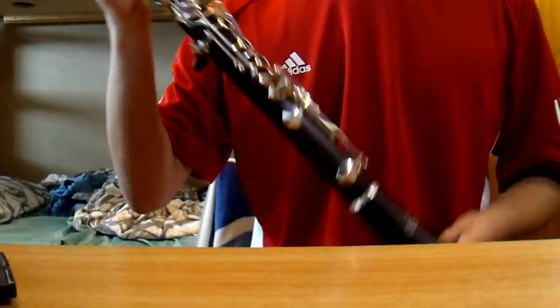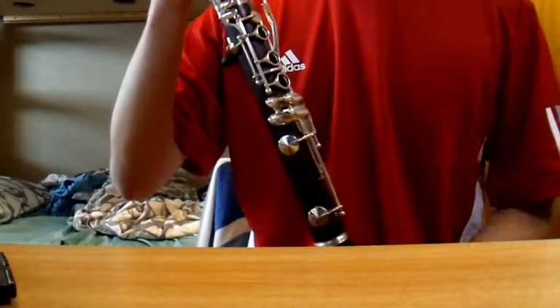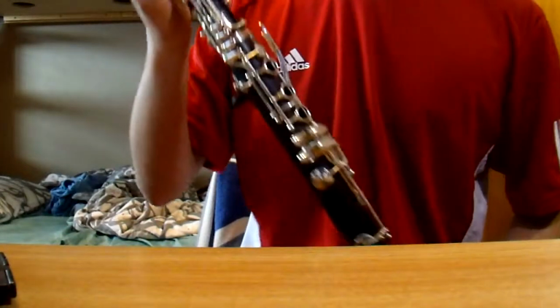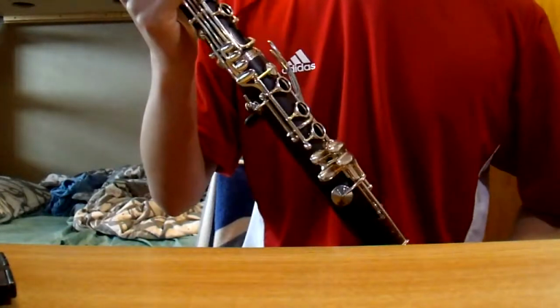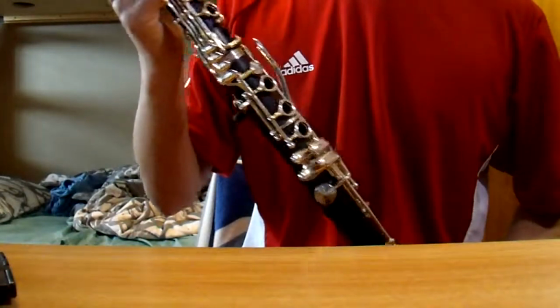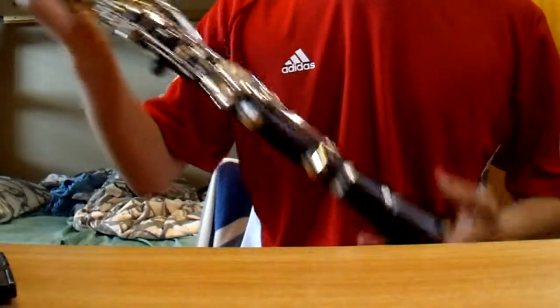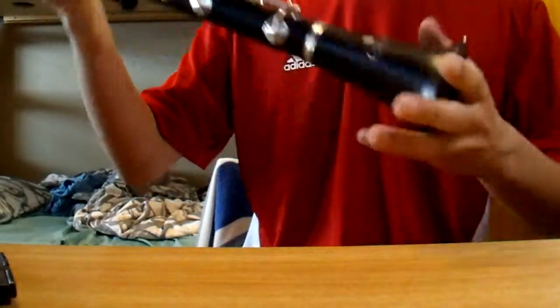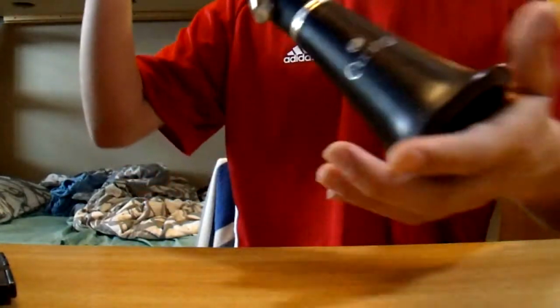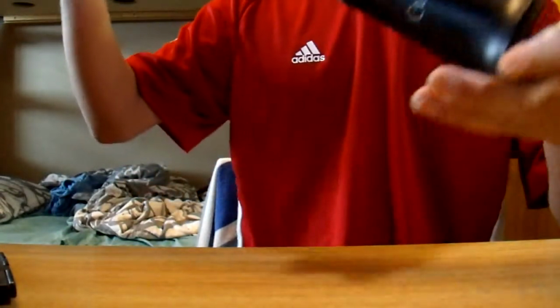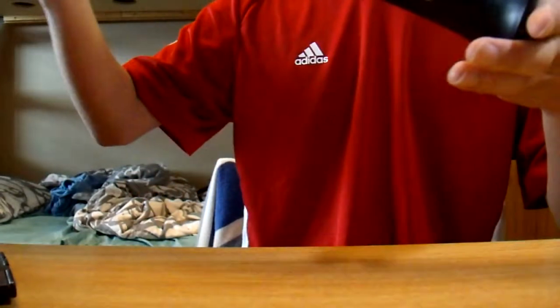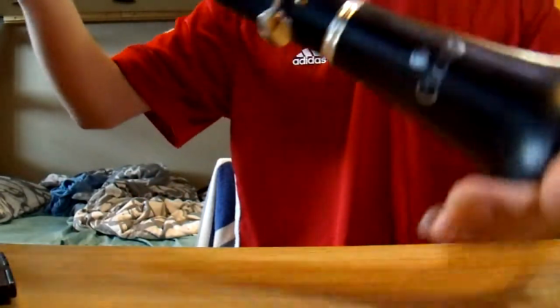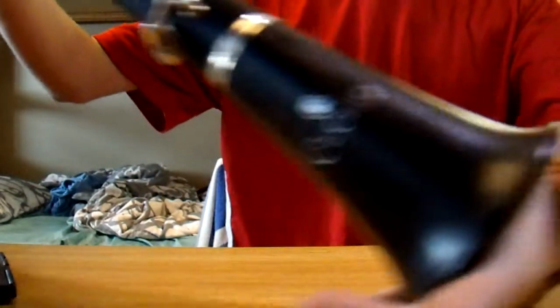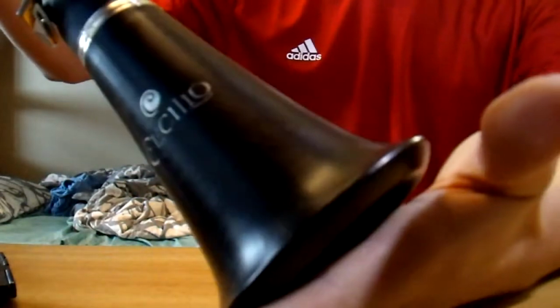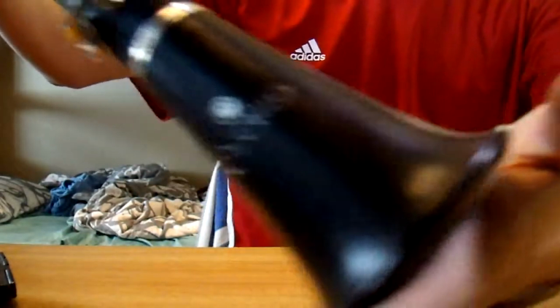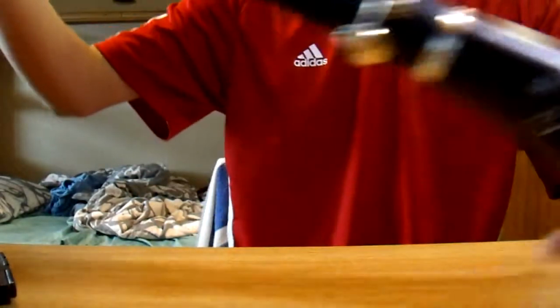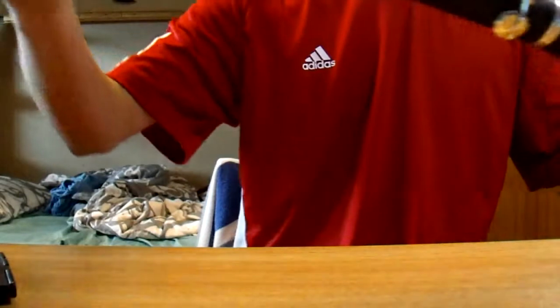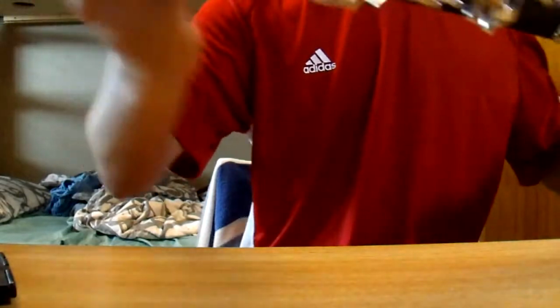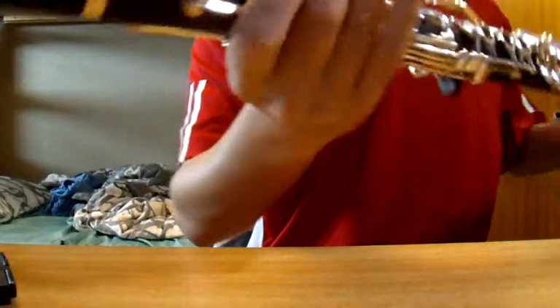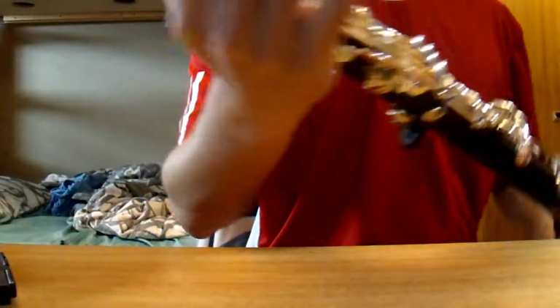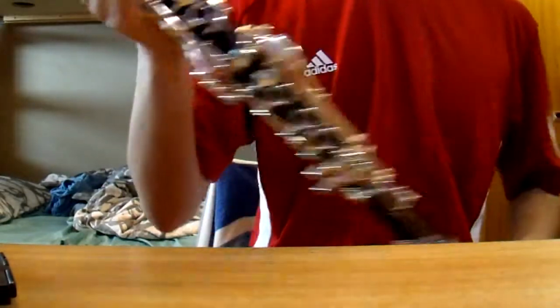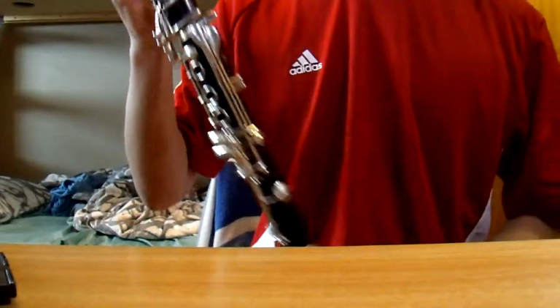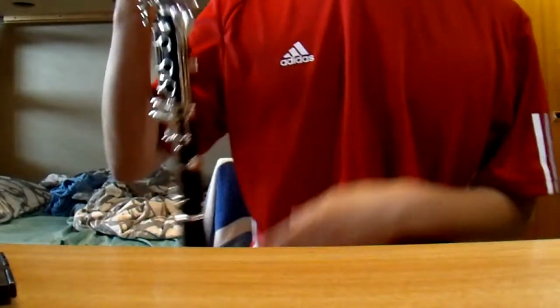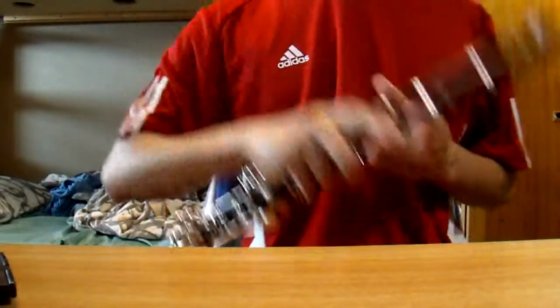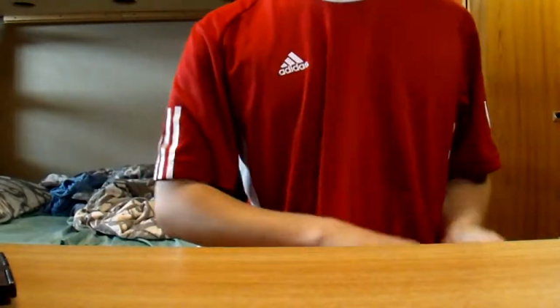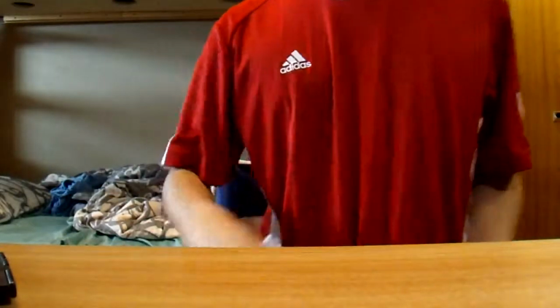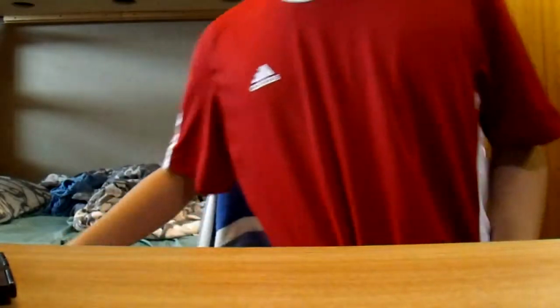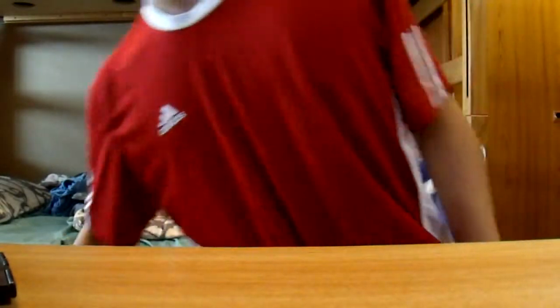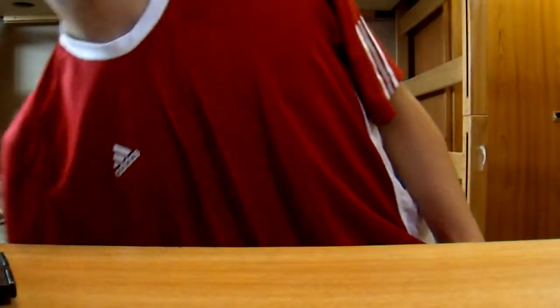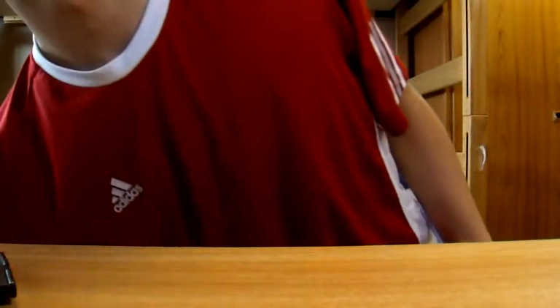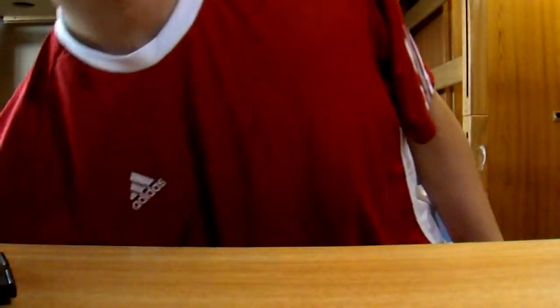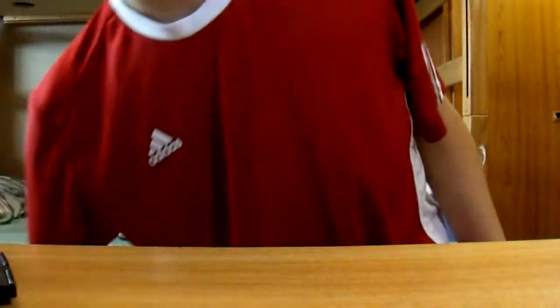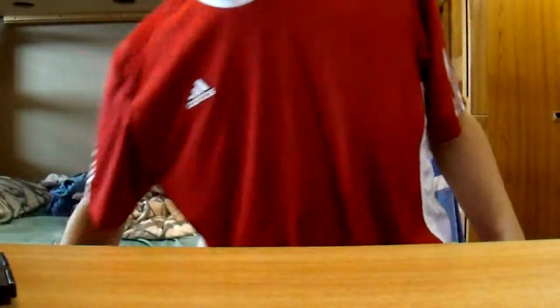So that's the clarinet. It is, like I said, made out of ebony, looks very pretty, silver plated keys, all that fun stuff. Now I will show you the case.